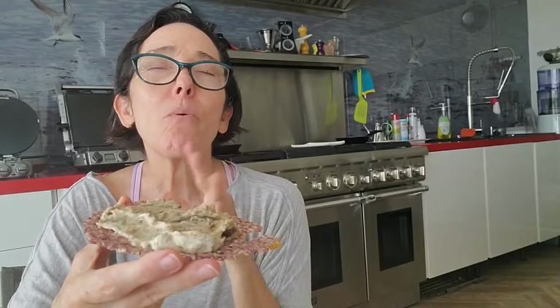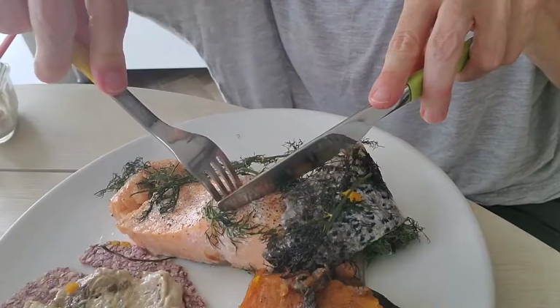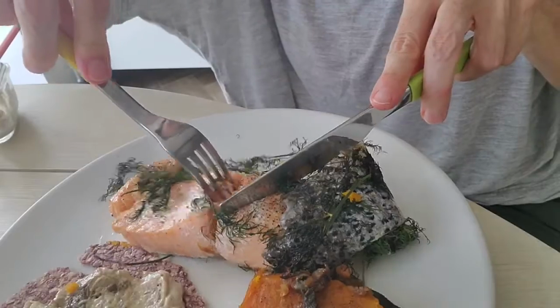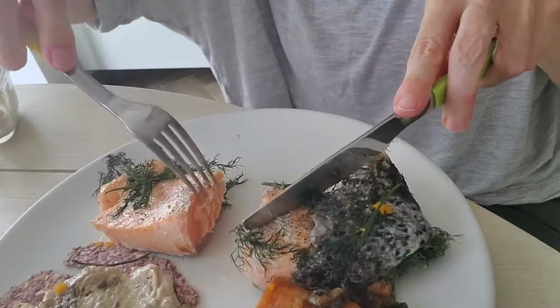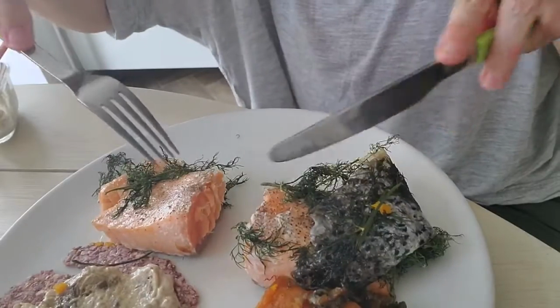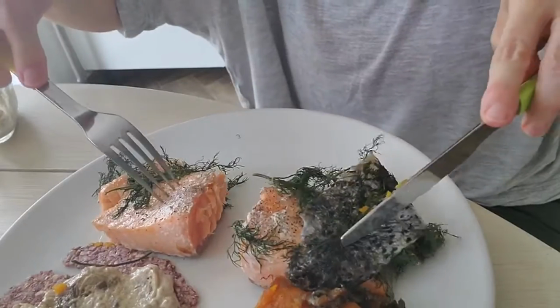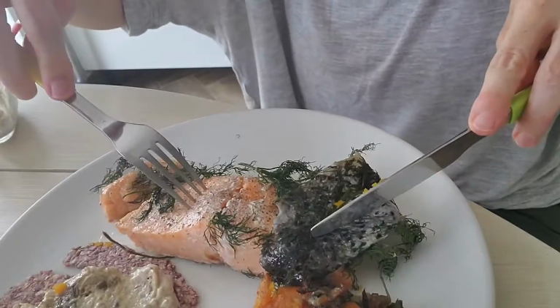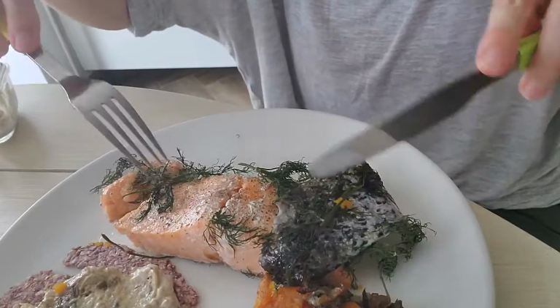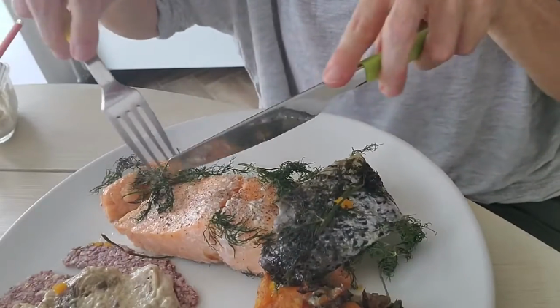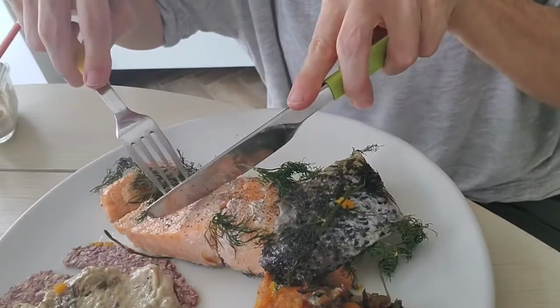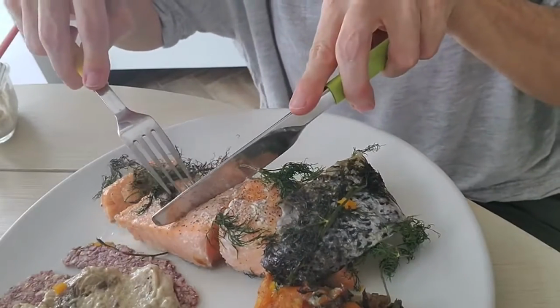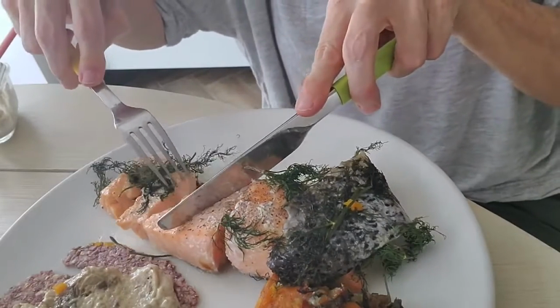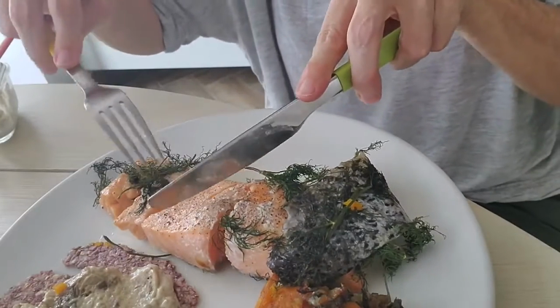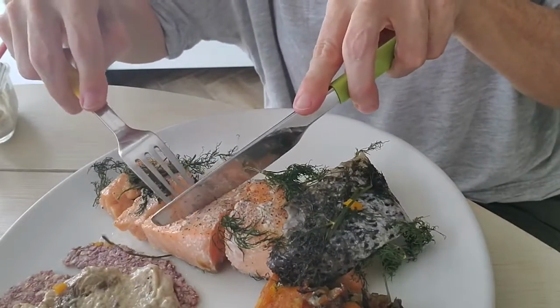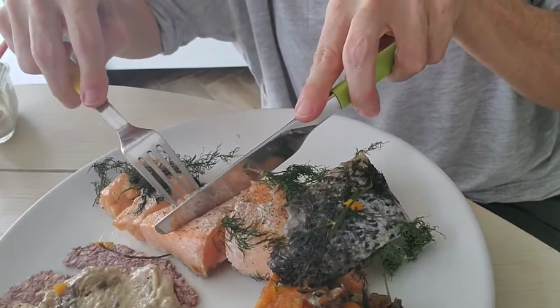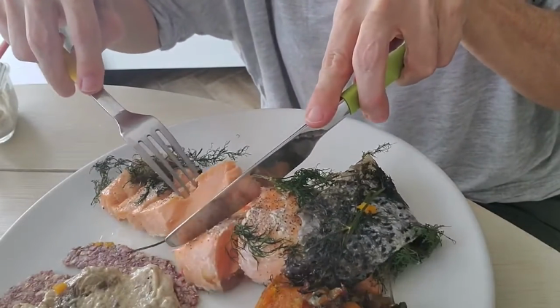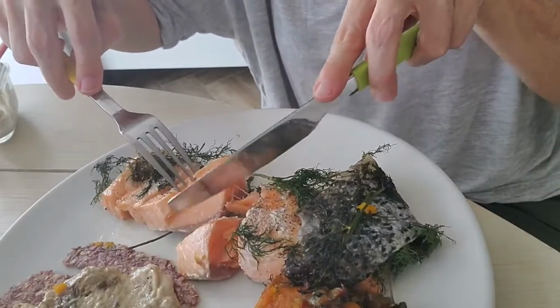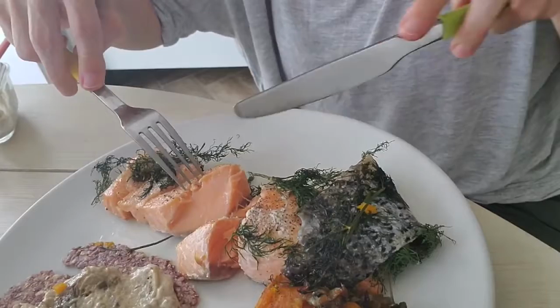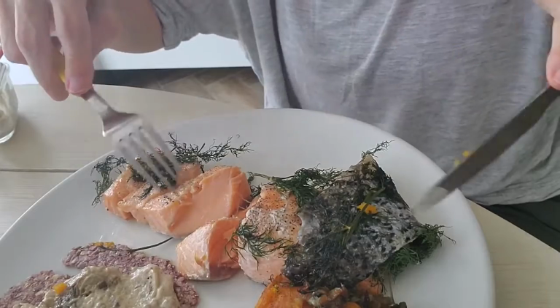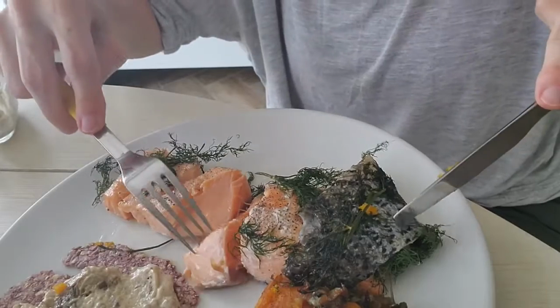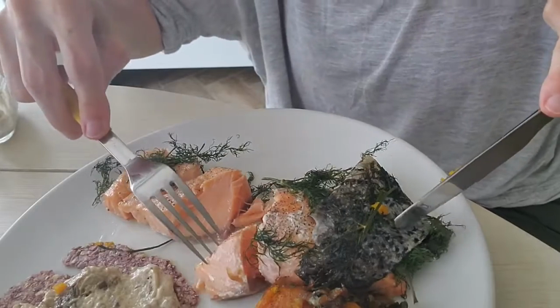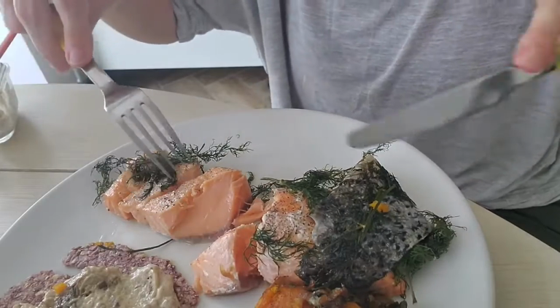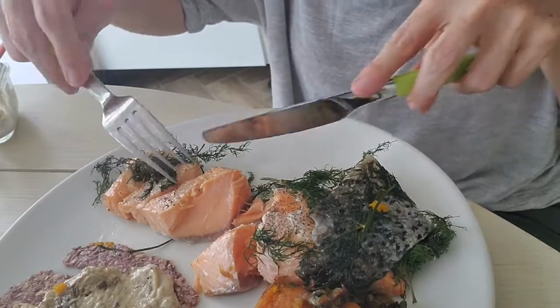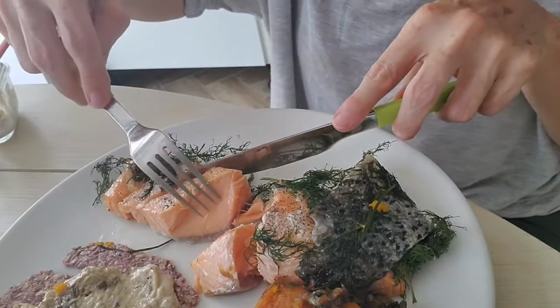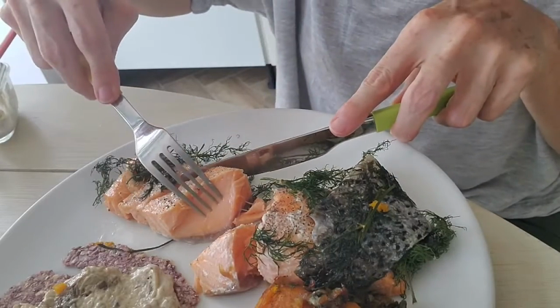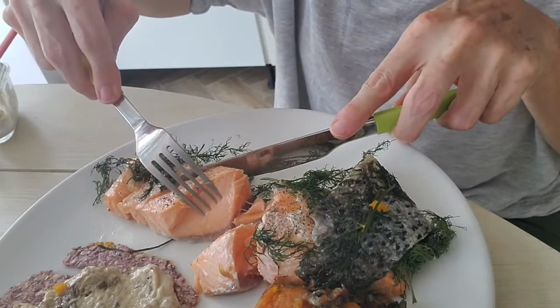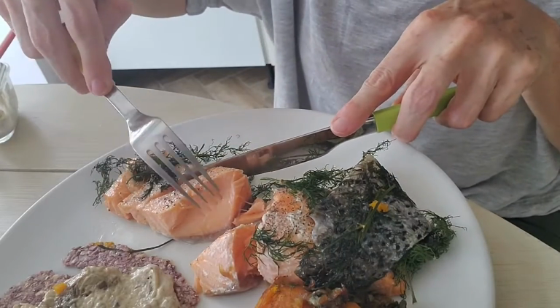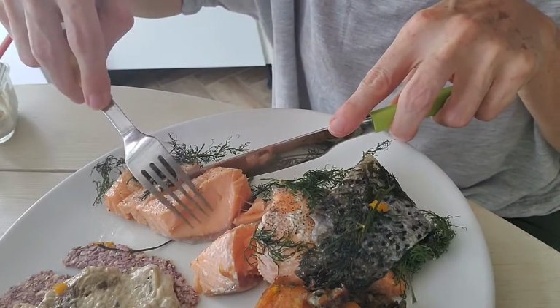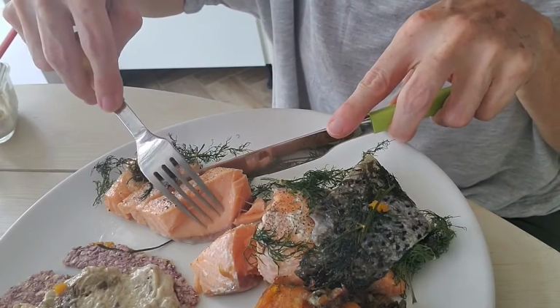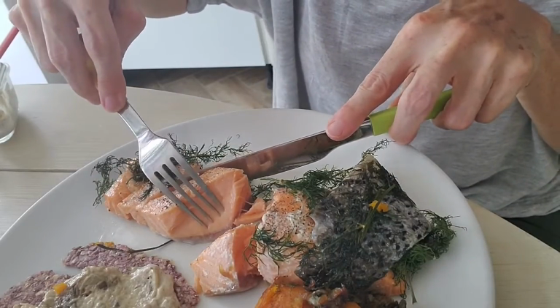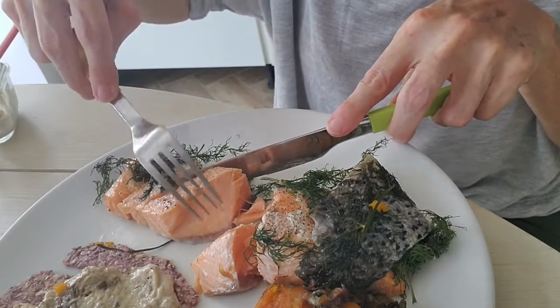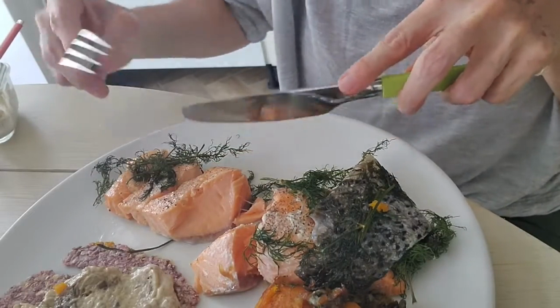What I usually do is I cut my salmon in two and I eat half at night and half during breakfast the next day.